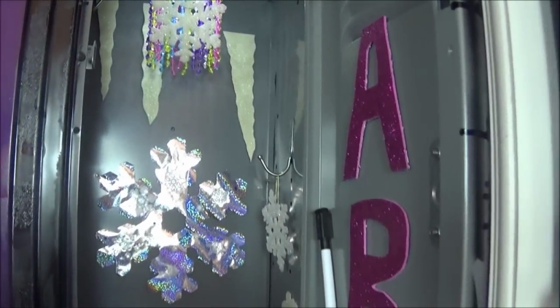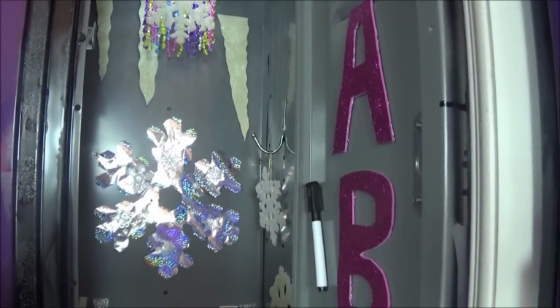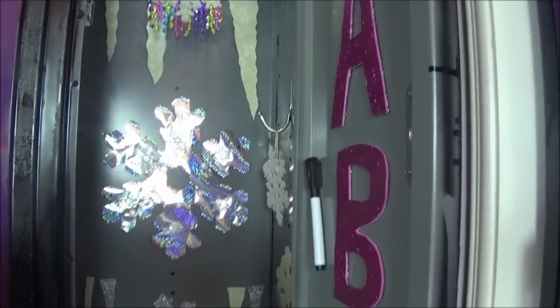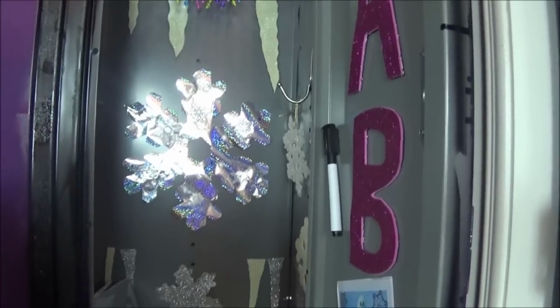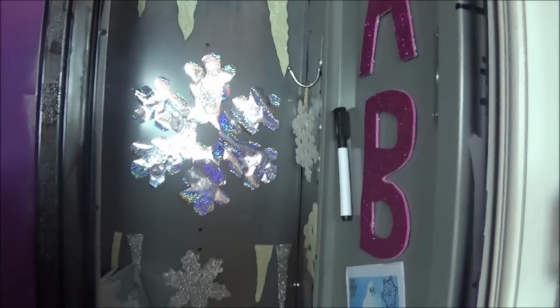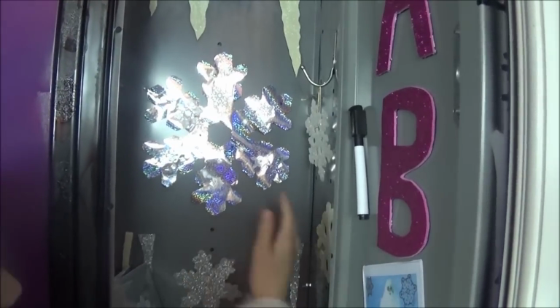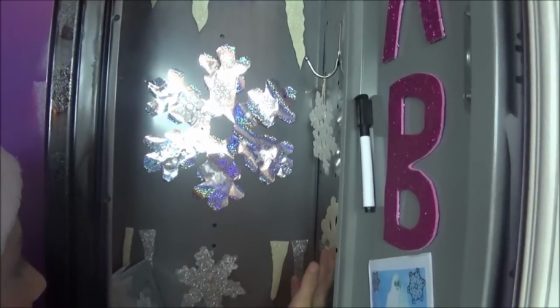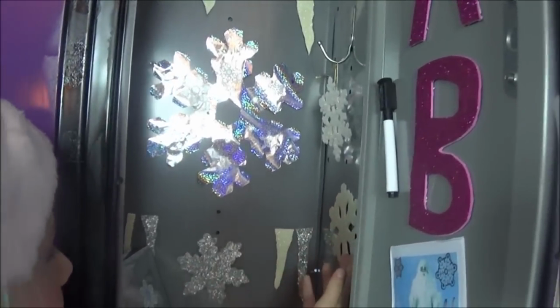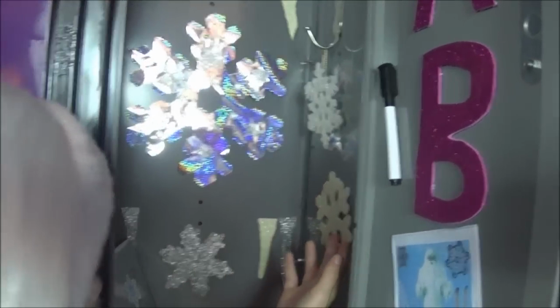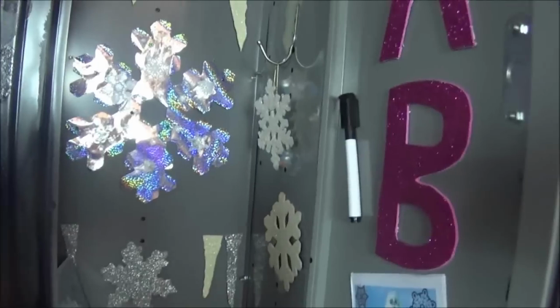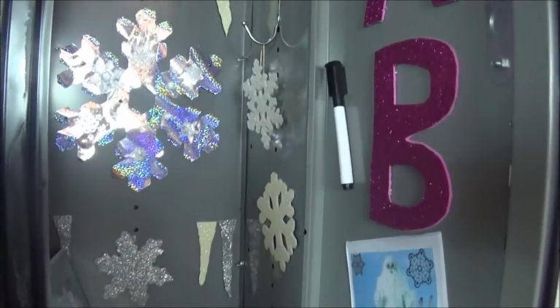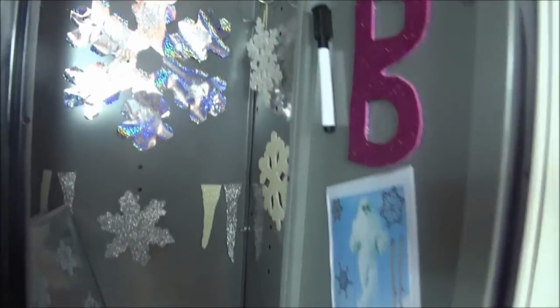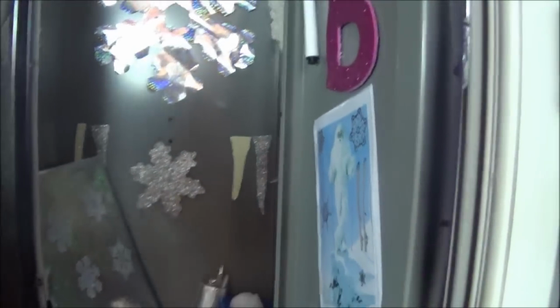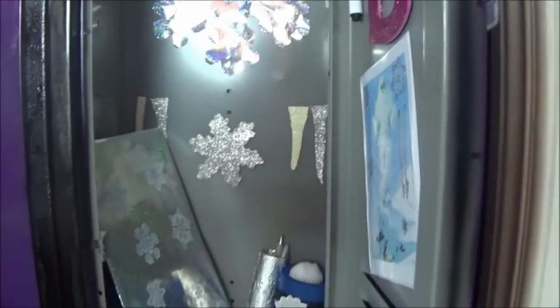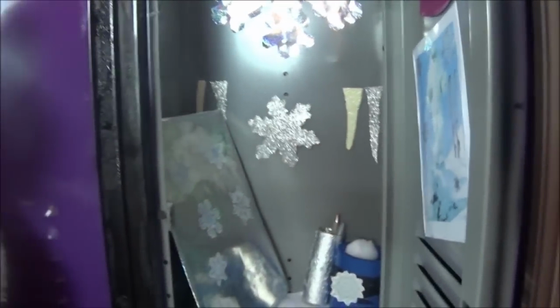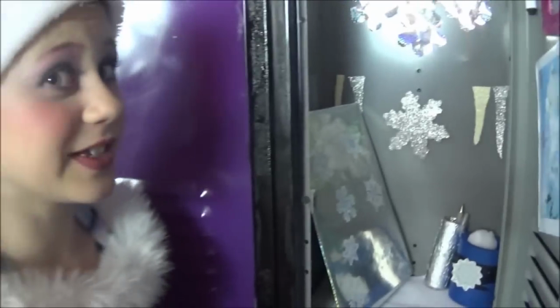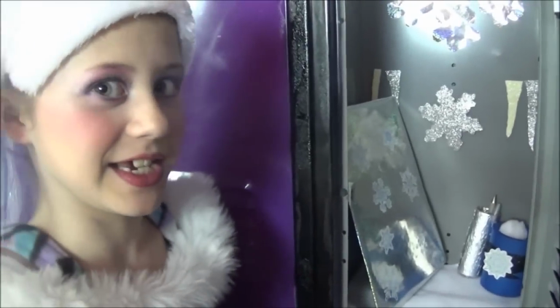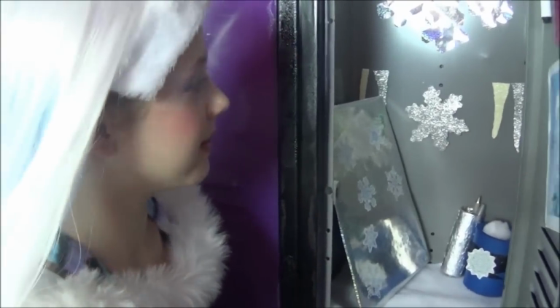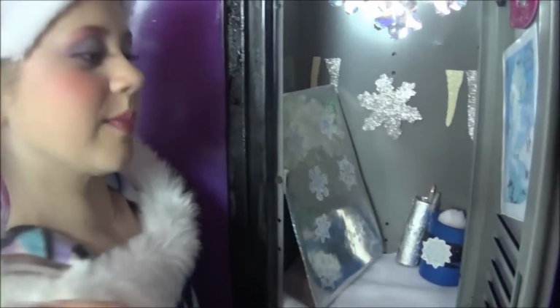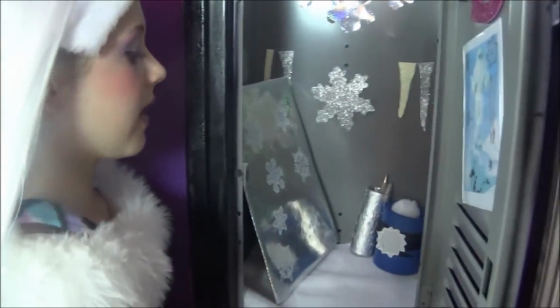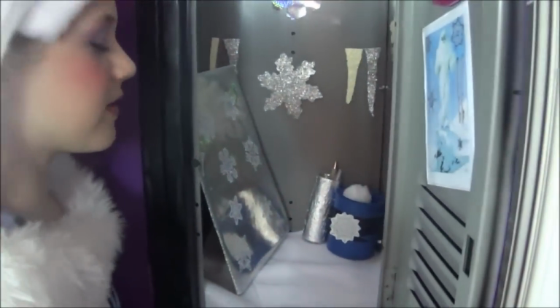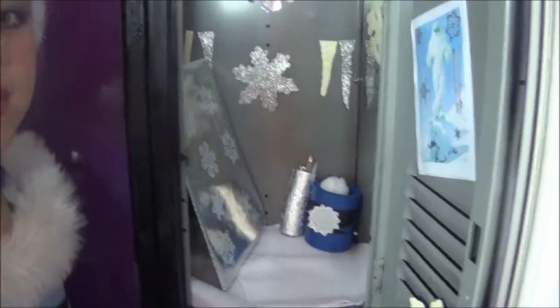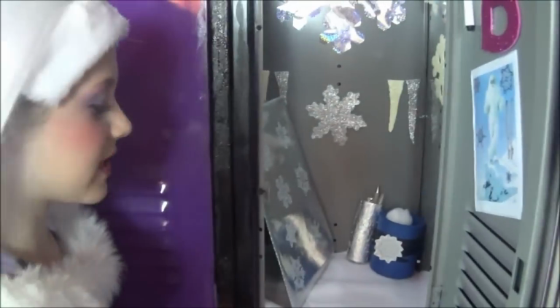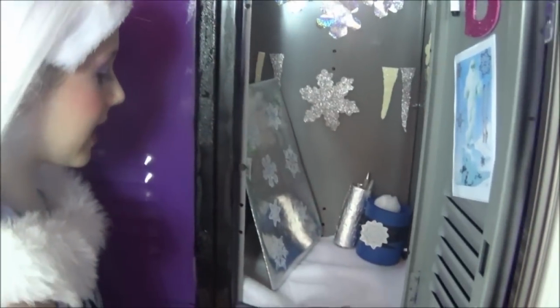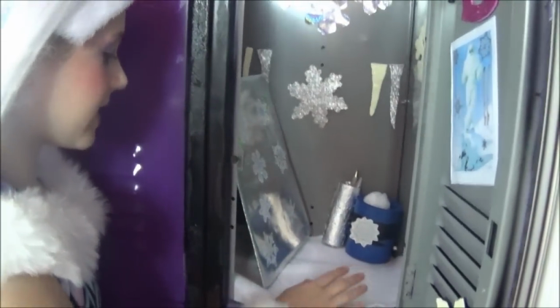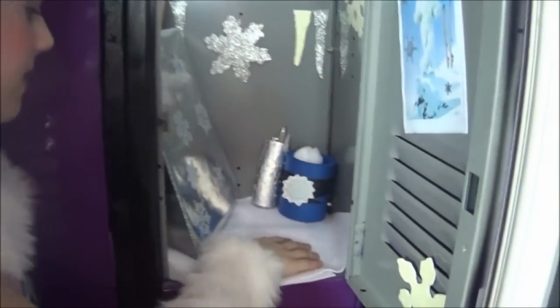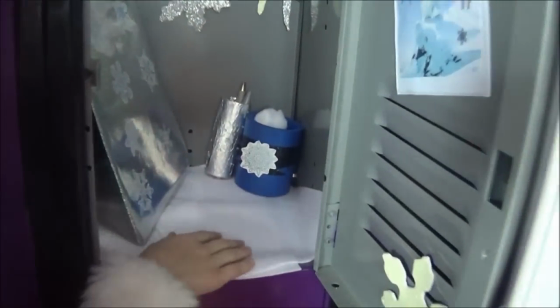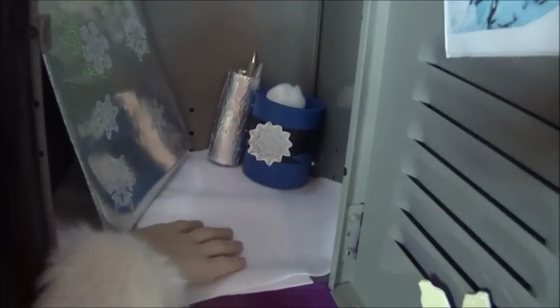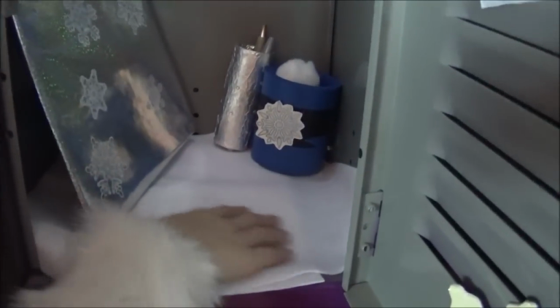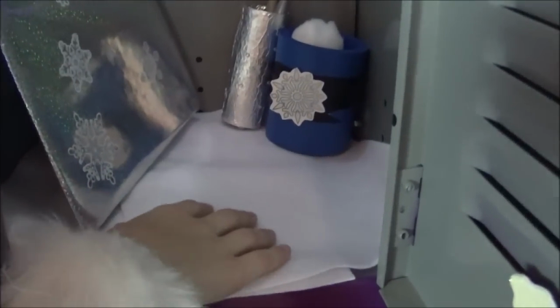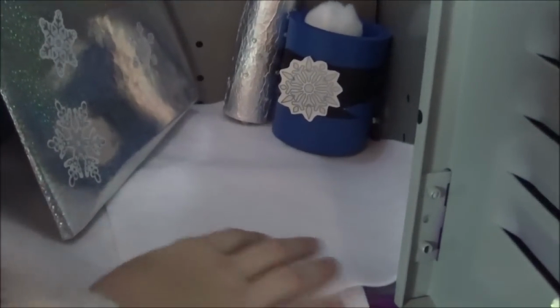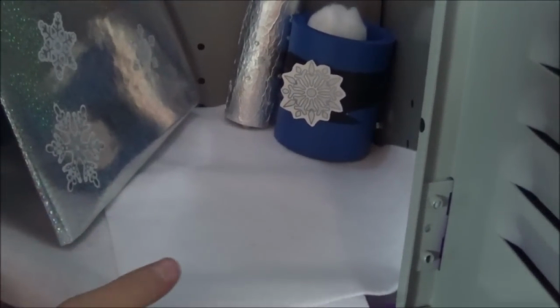I also have a lot of snow crystals and snowflakes all around my locker because it is very freezing in here. I also have this little snow blanket at the bottom. It is very soft and fluffy.